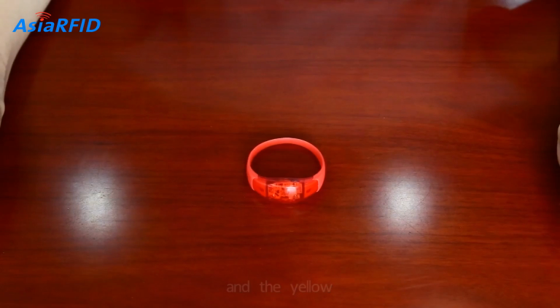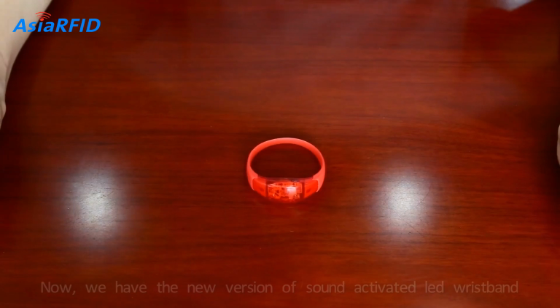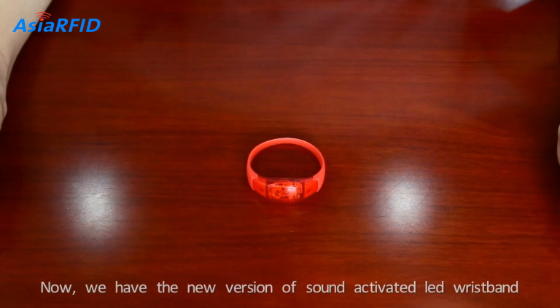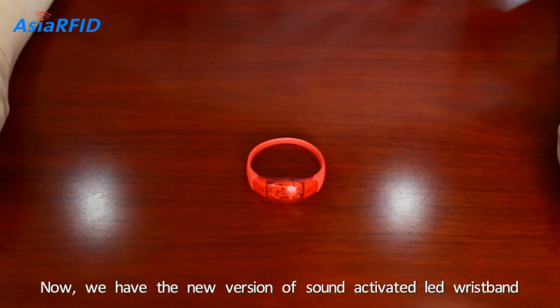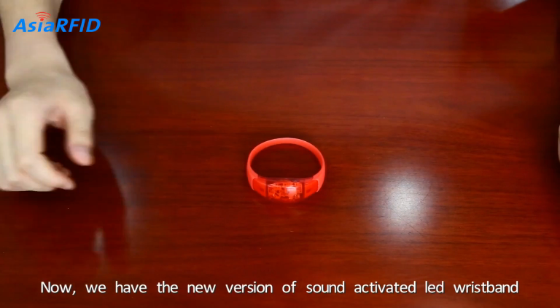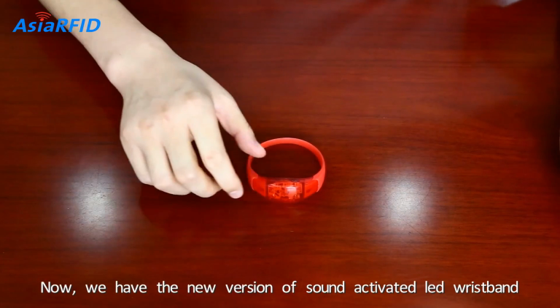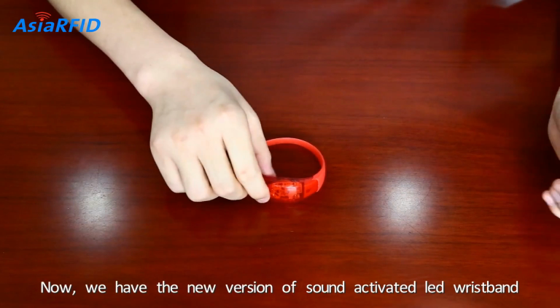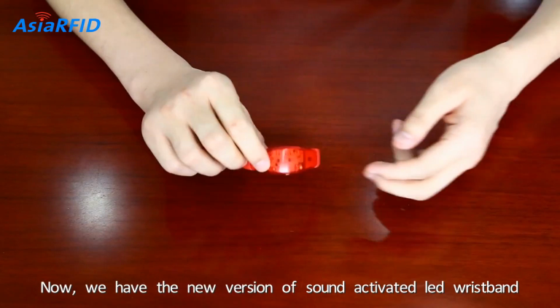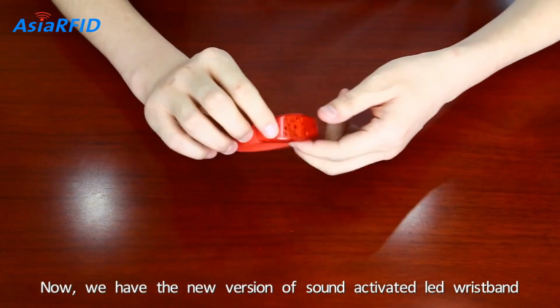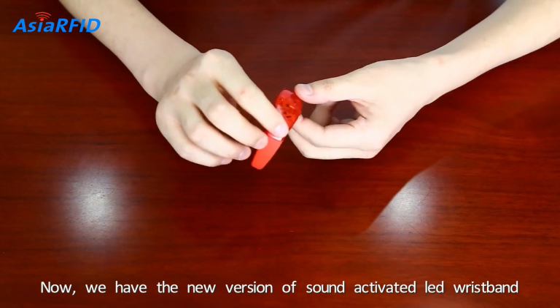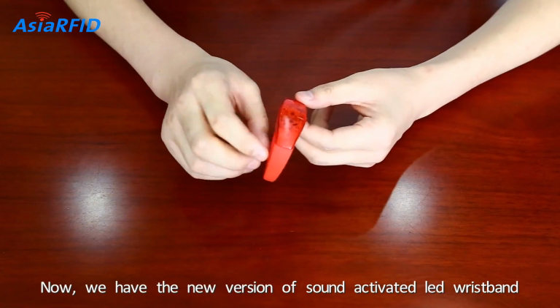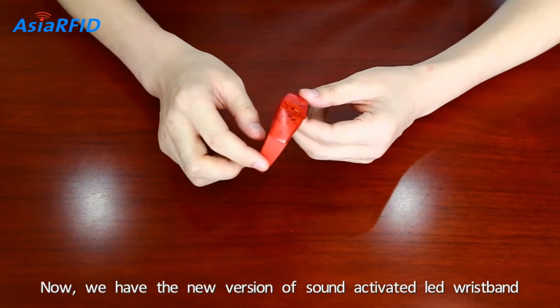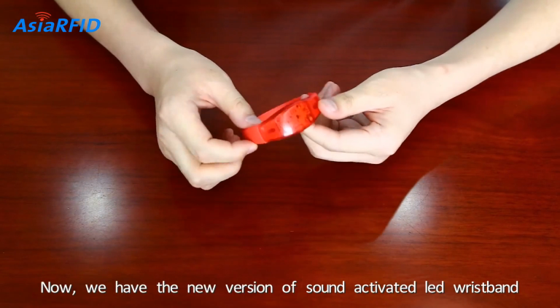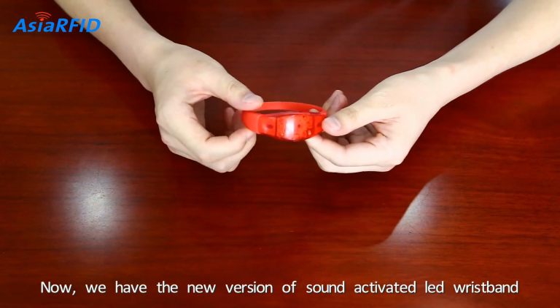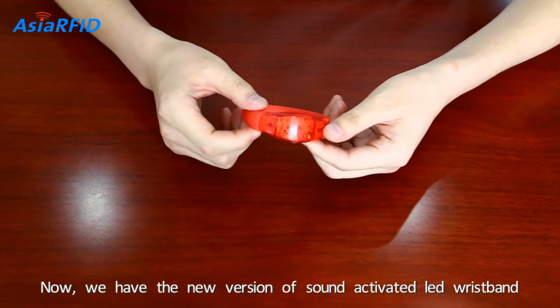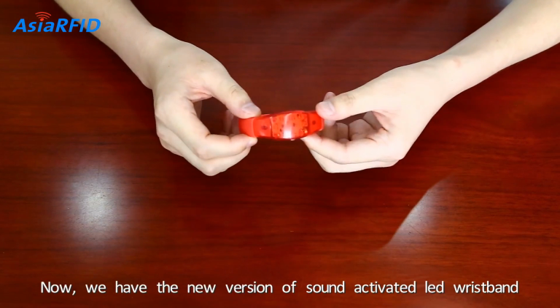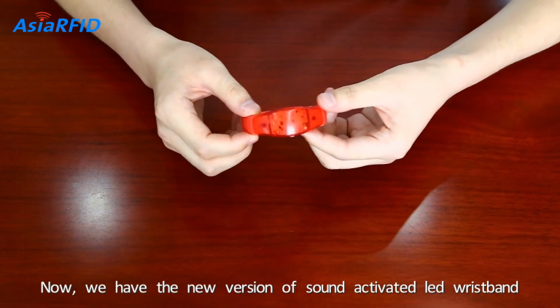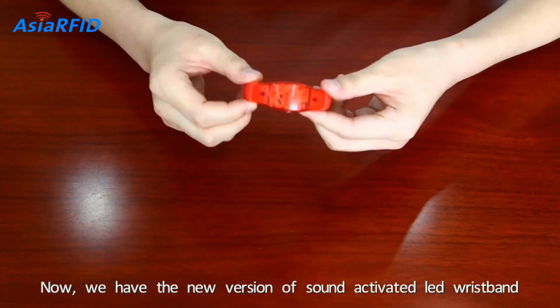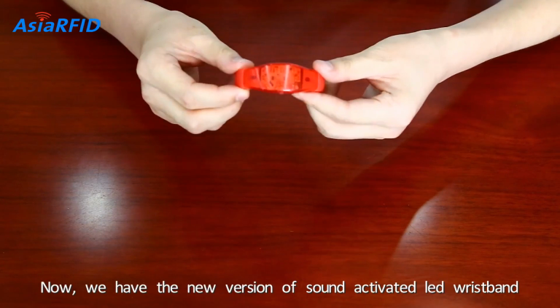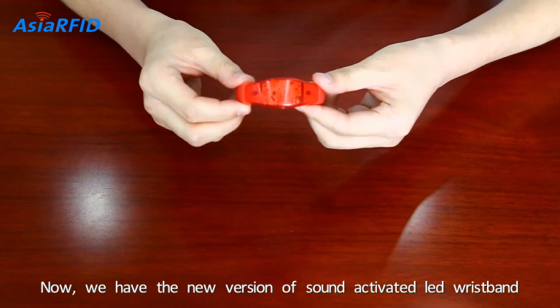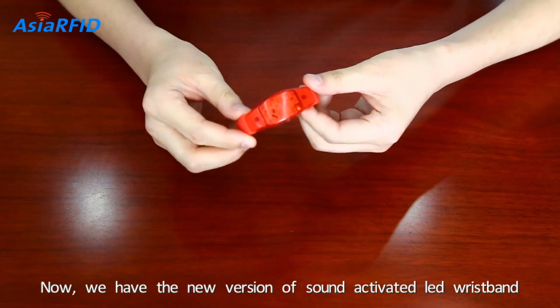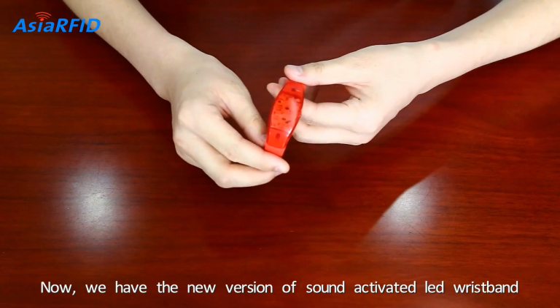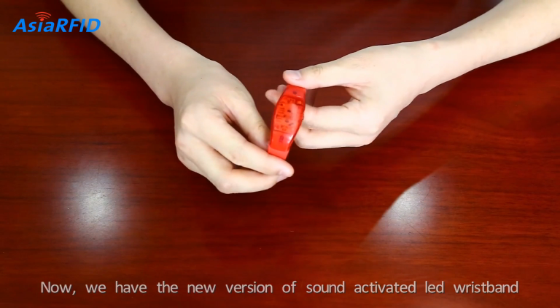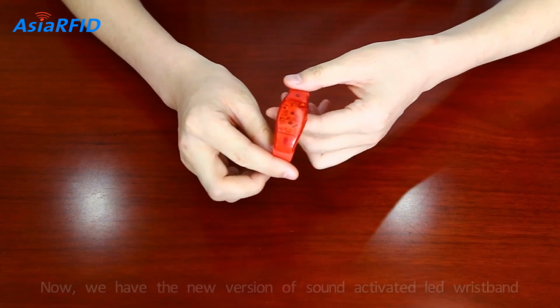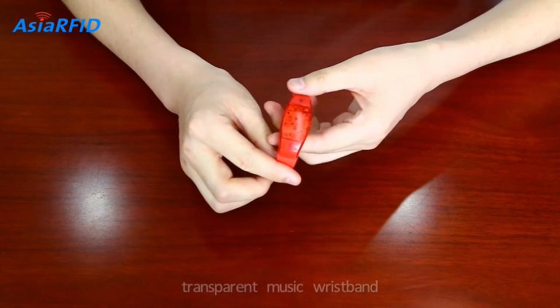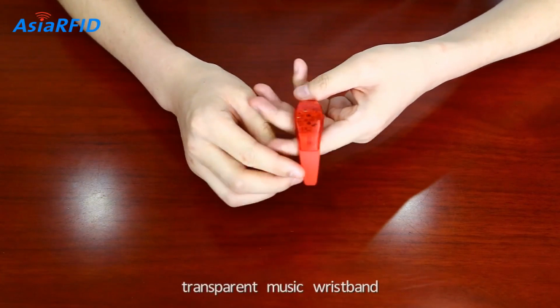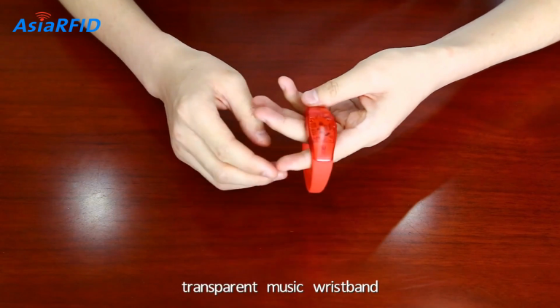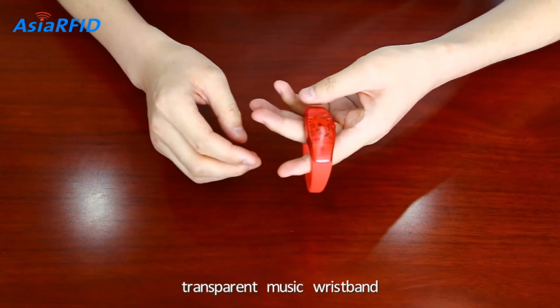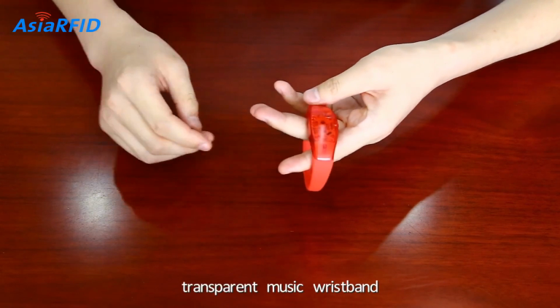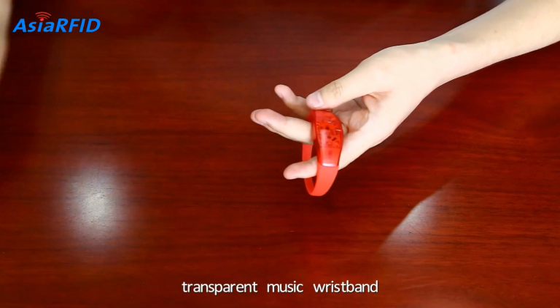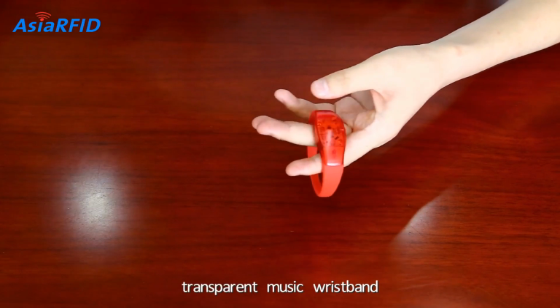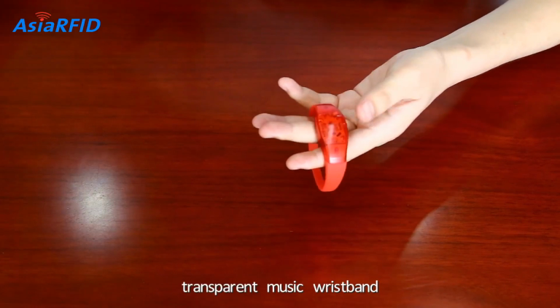Now we have the new version sound-activated LED wristband — the transparent music wristband.